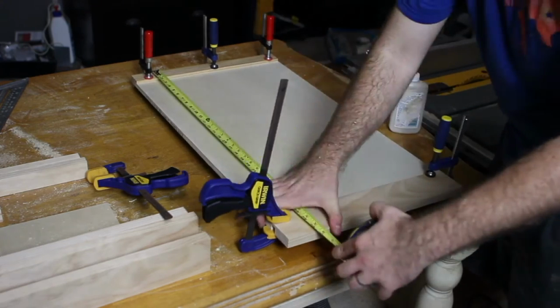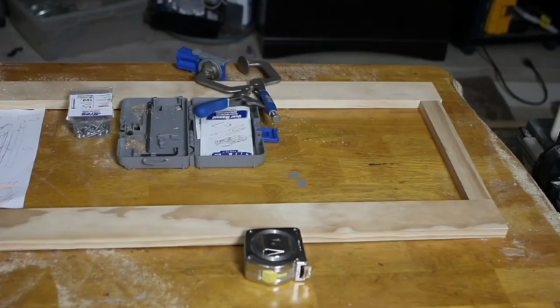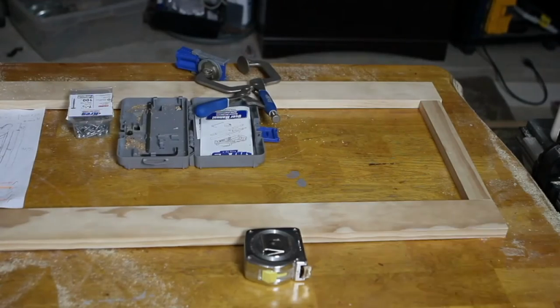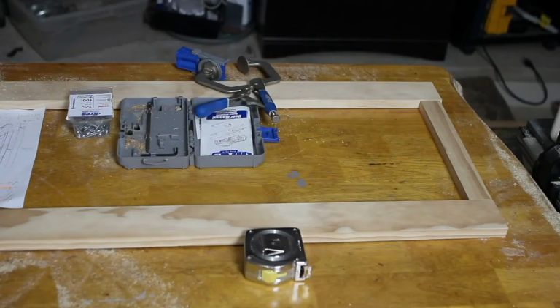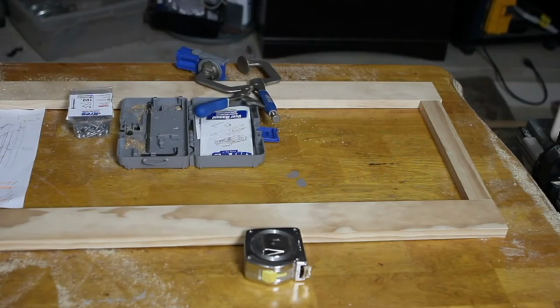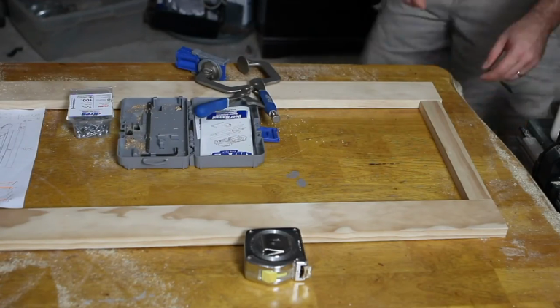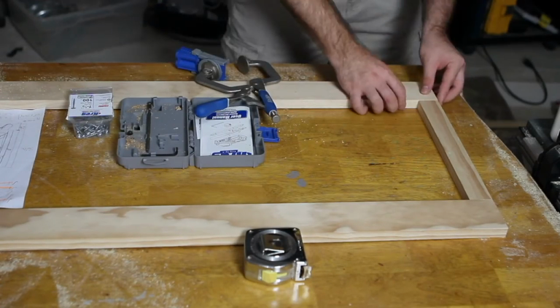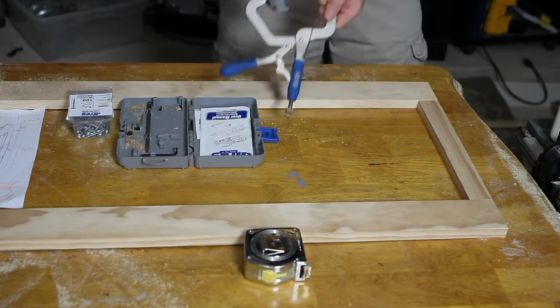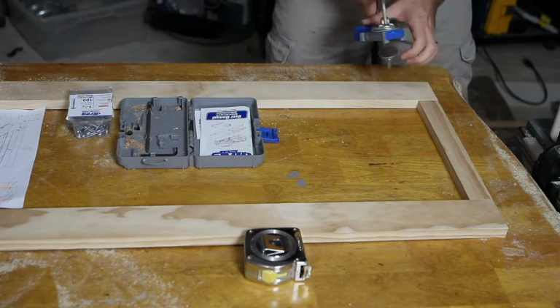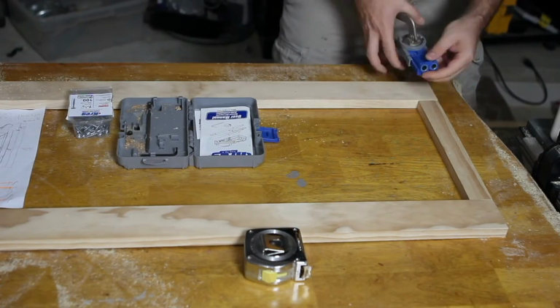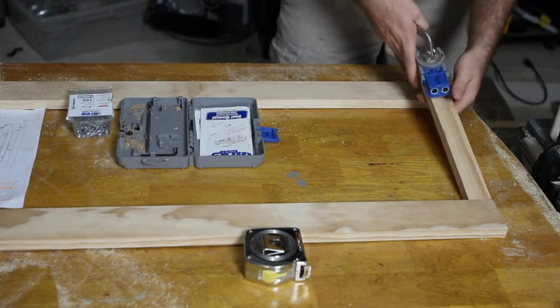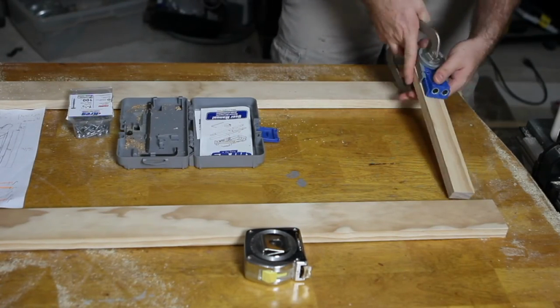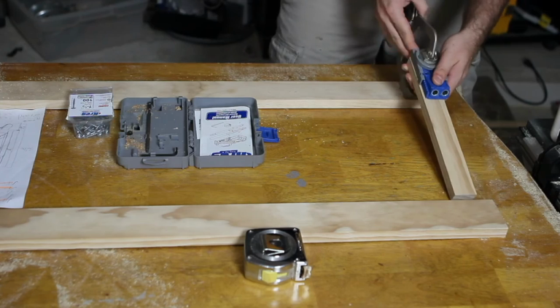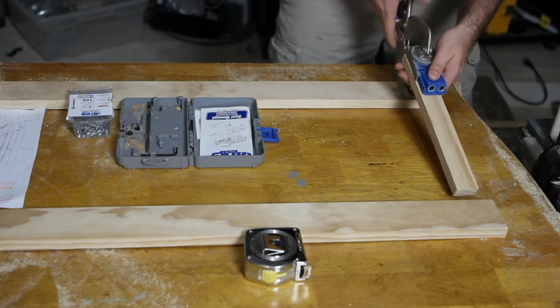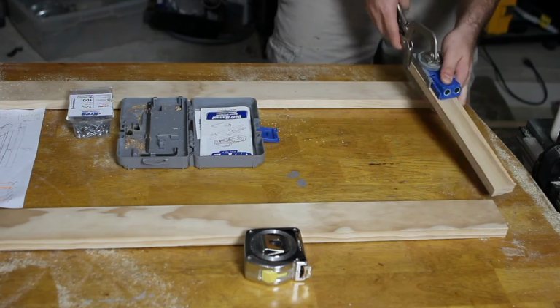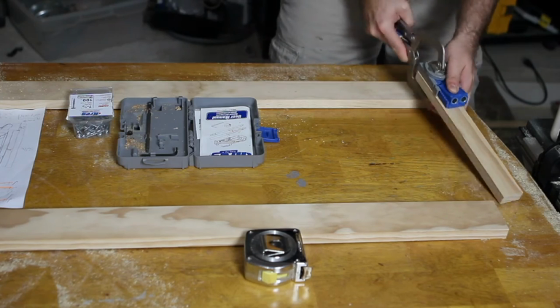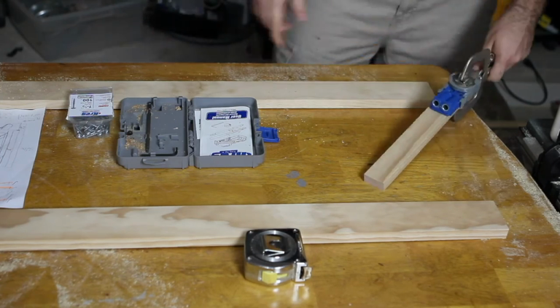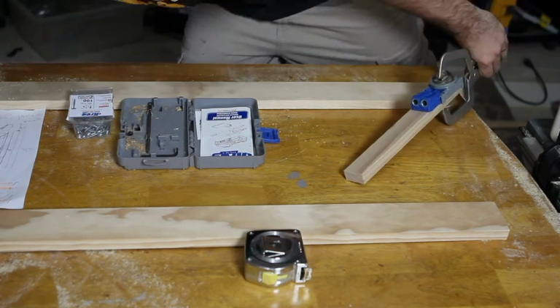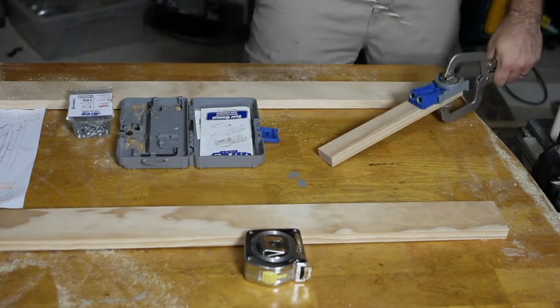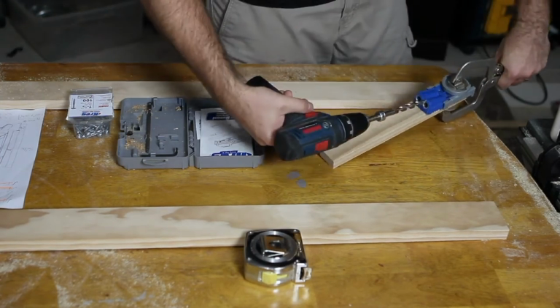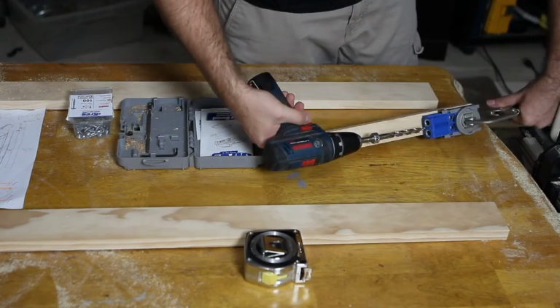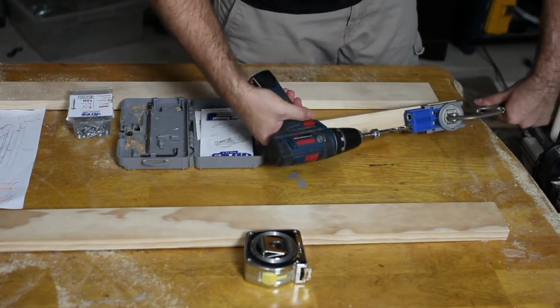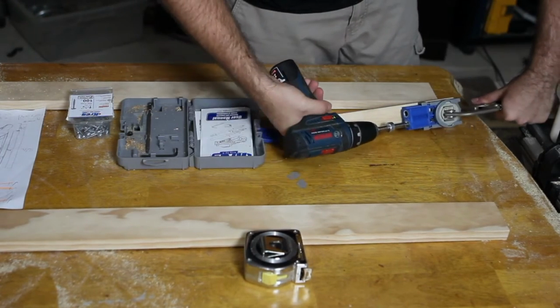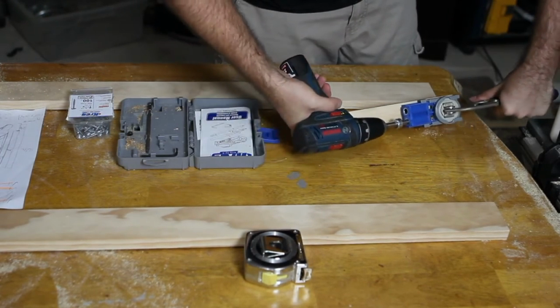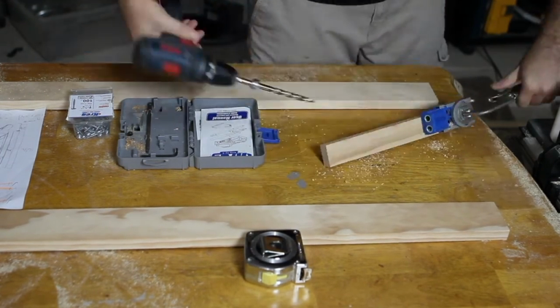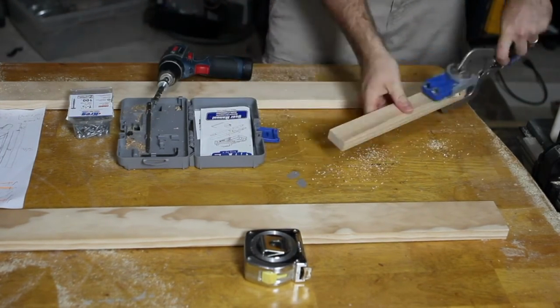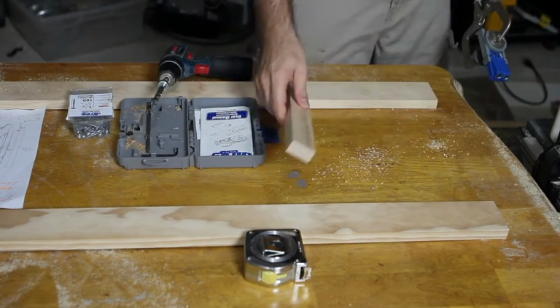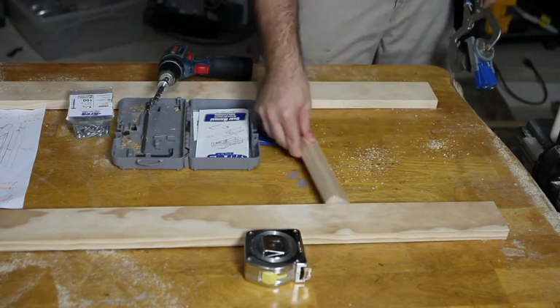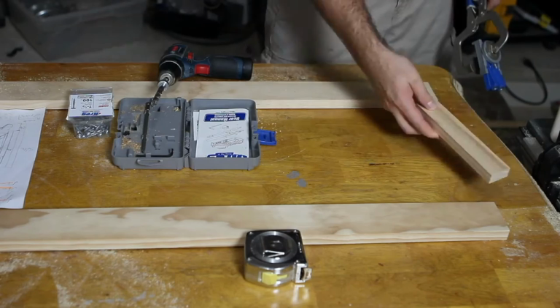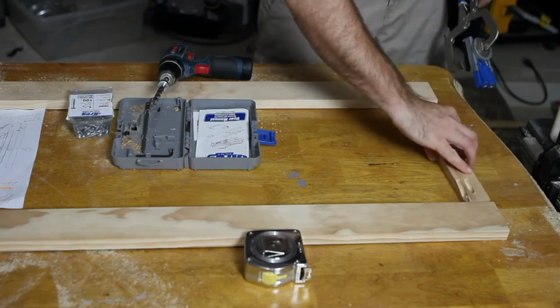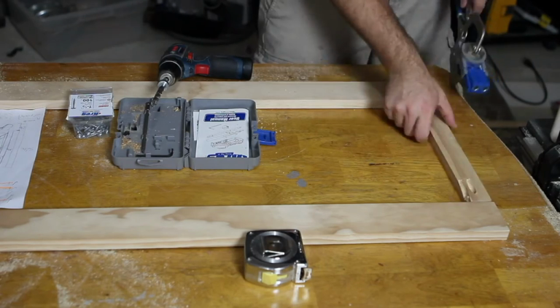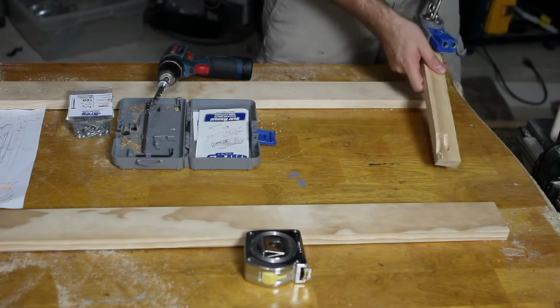While the two sides dried, I drilled pocket hole screws in the boards that would go together to make up the front and back frames of the changing table. Then I glued and screwed all the front and back frames together.